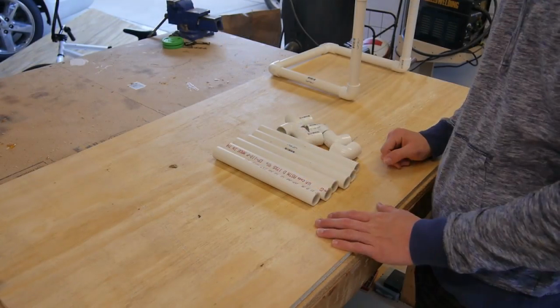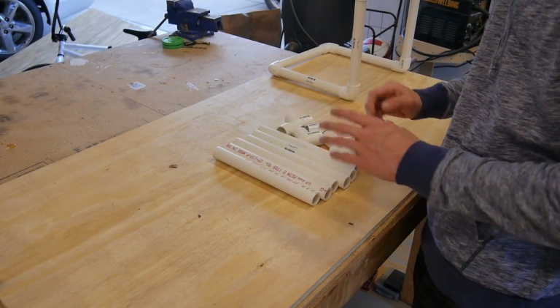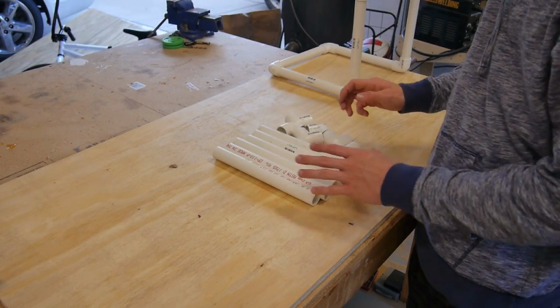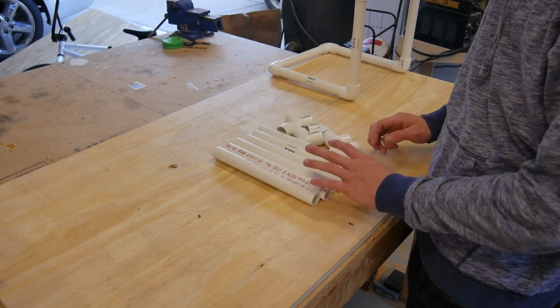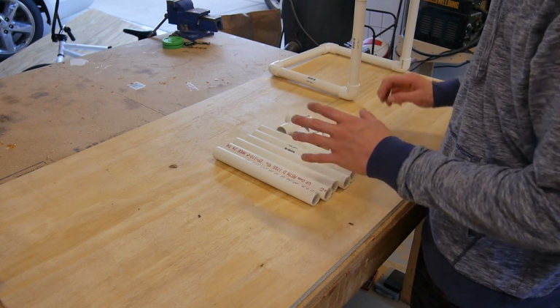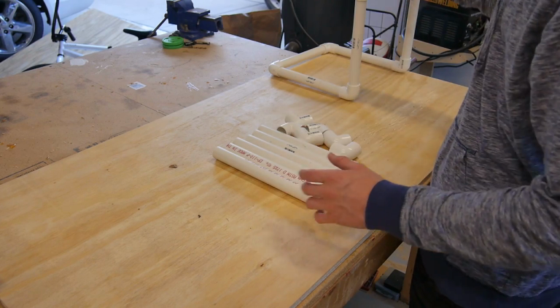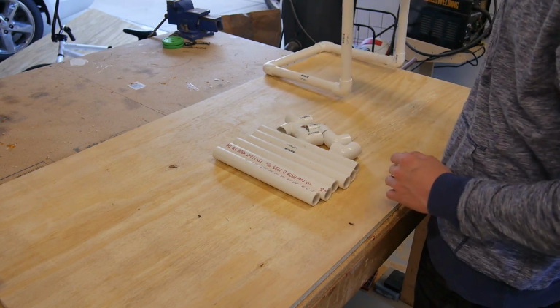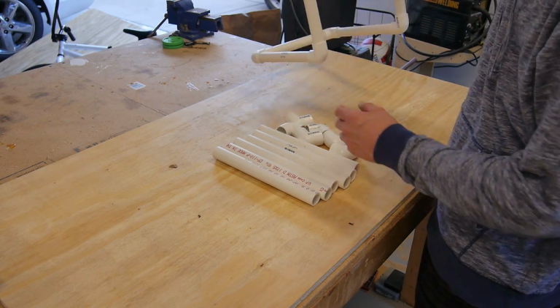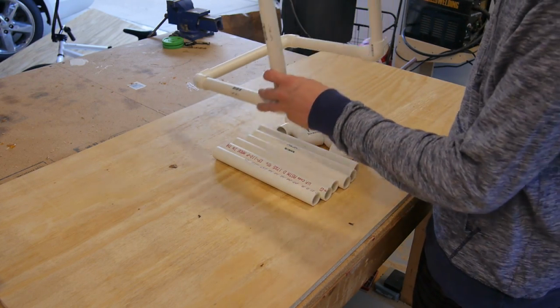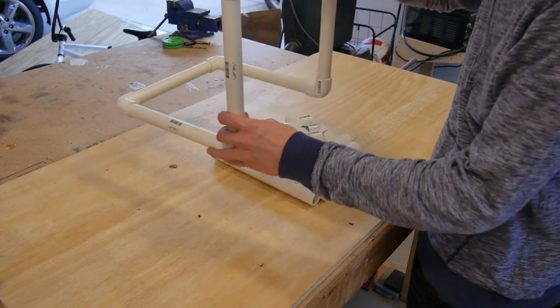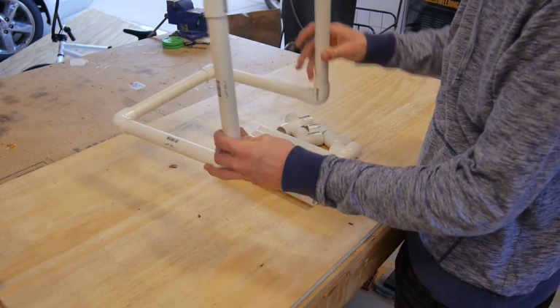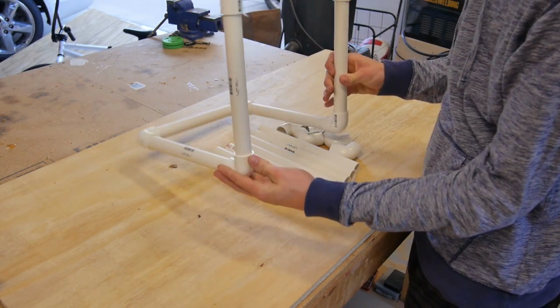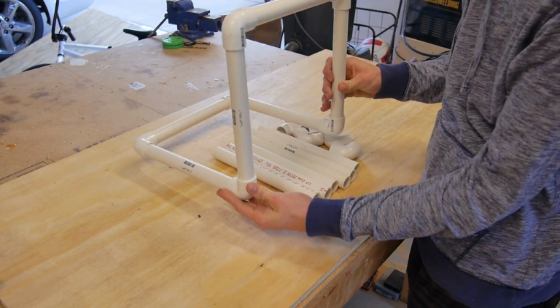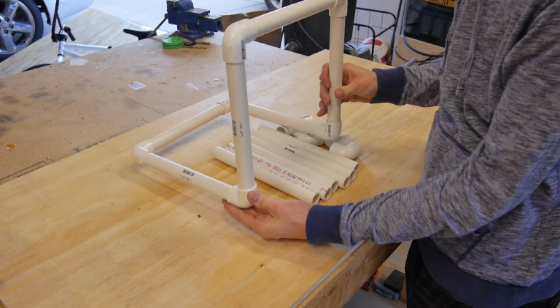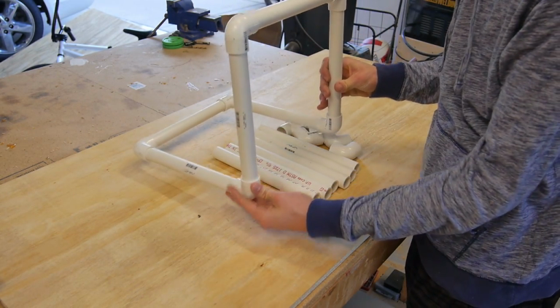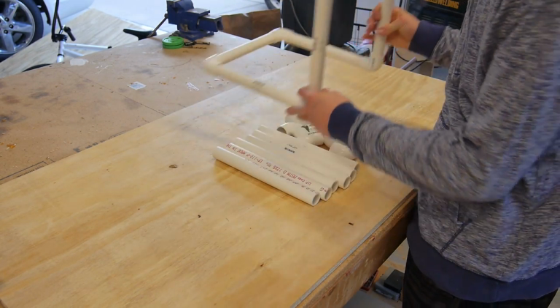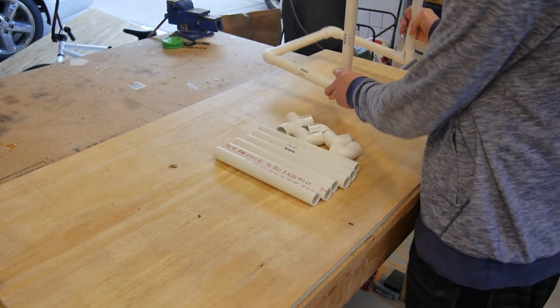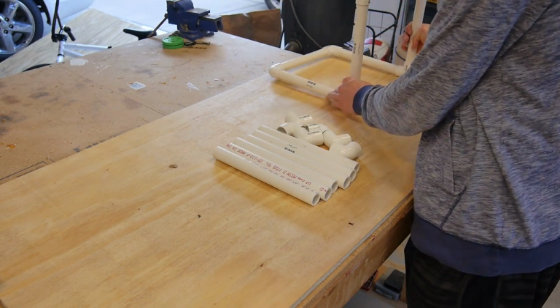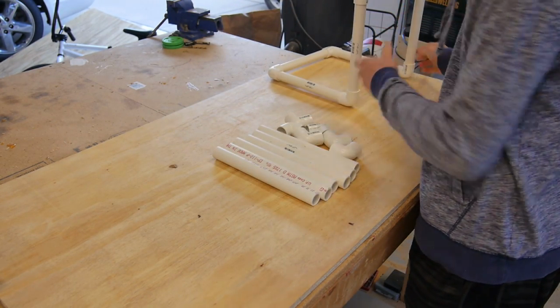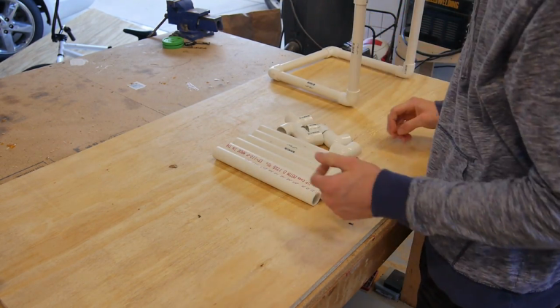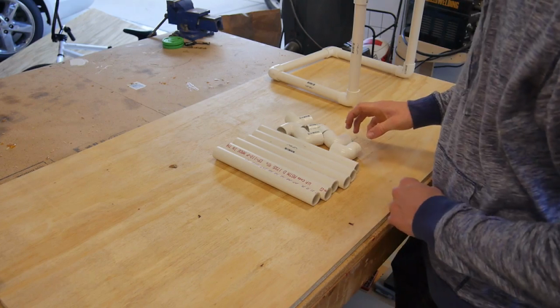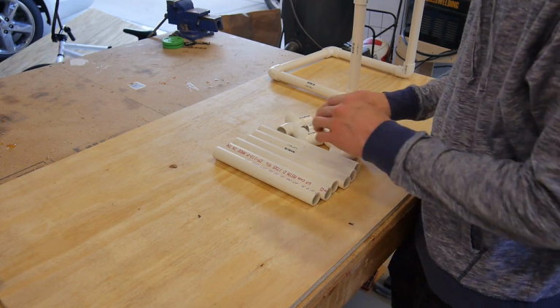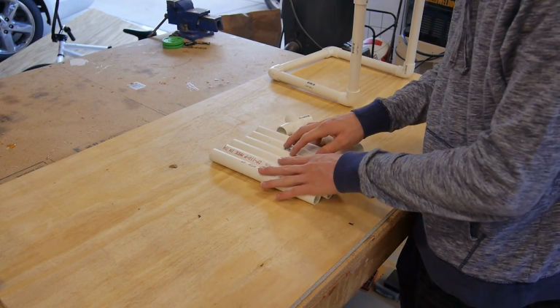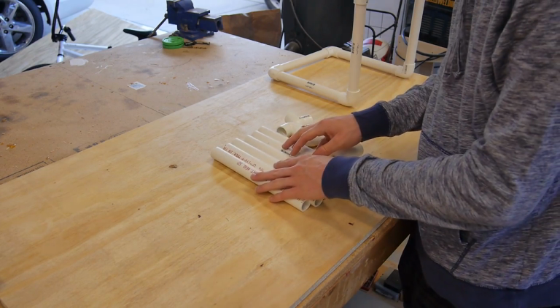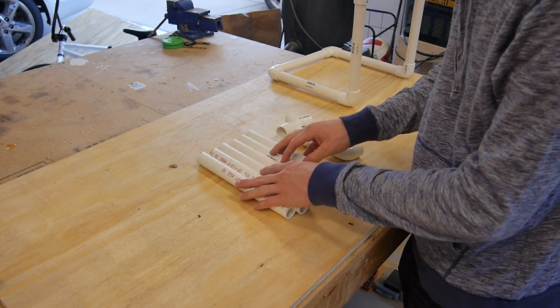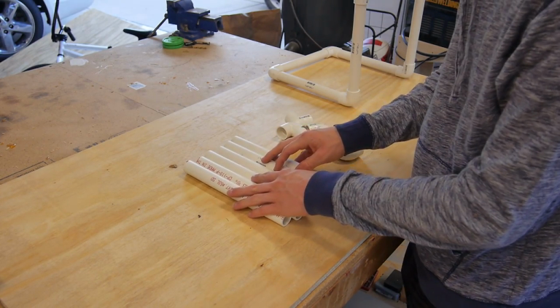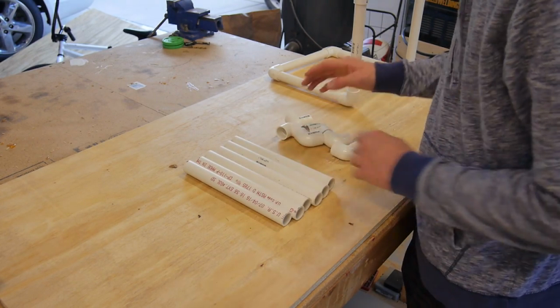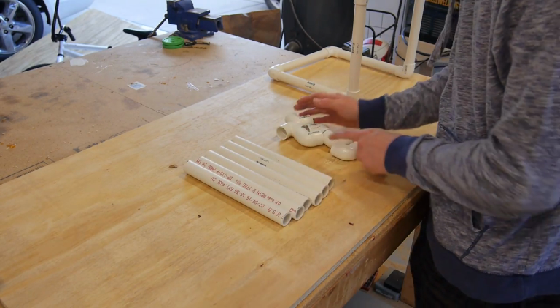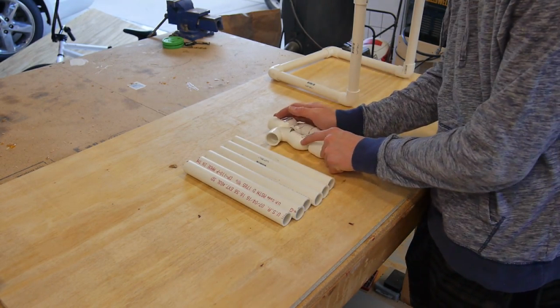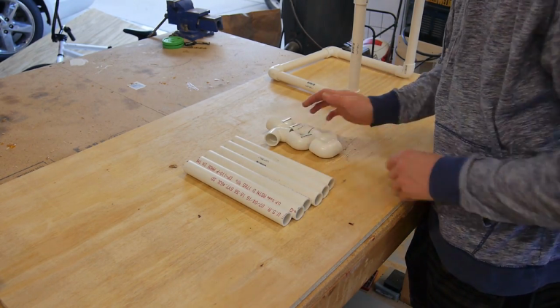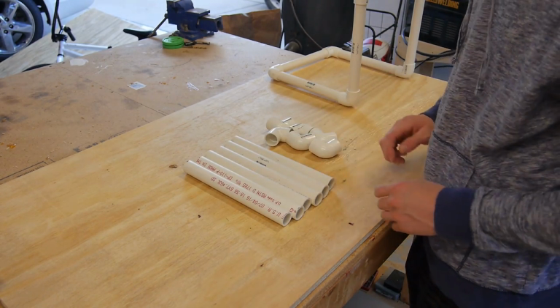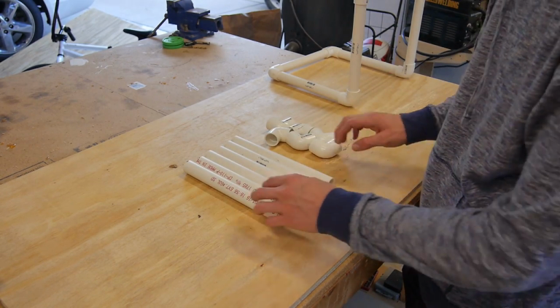So I got all my pieces cut. Now what I want to do is go ahead and assemble it so I'll get something that looks like this. Assembly is pretty easy — you need six 10-inch pieces and six 90-degree elbows.